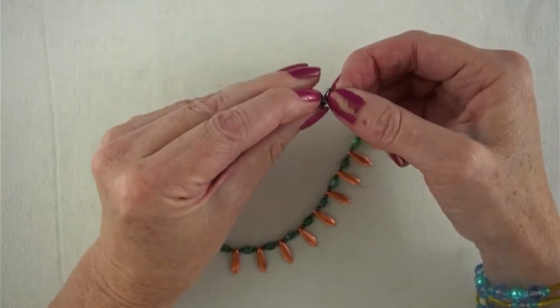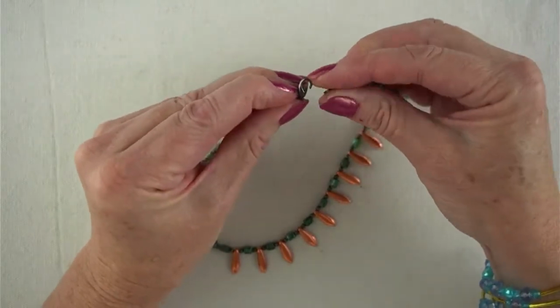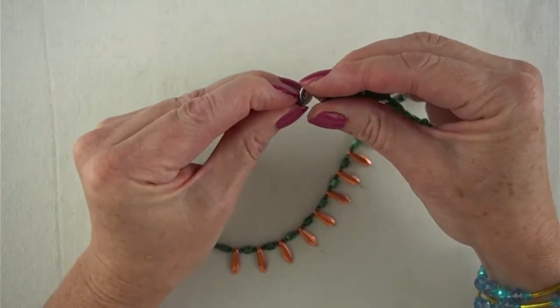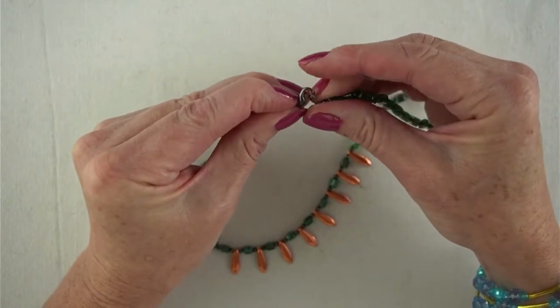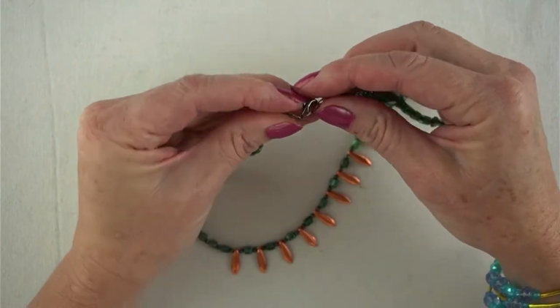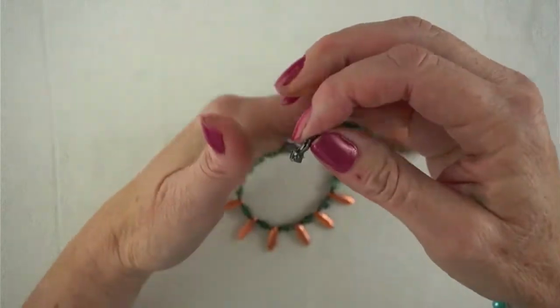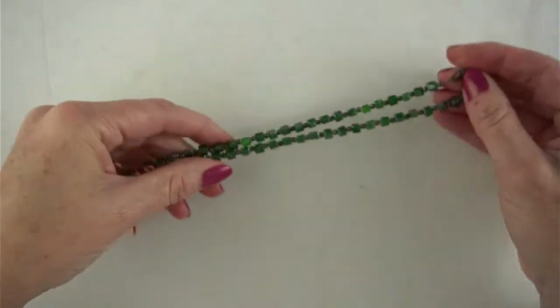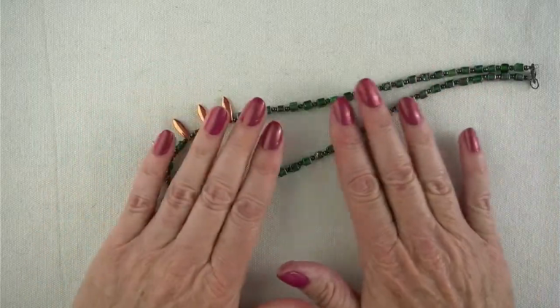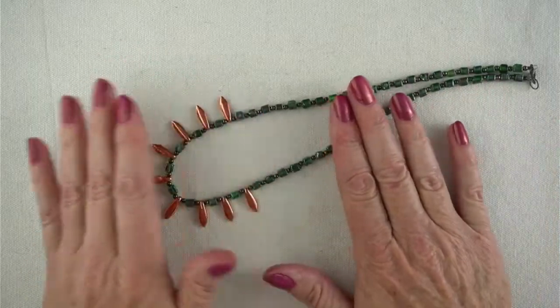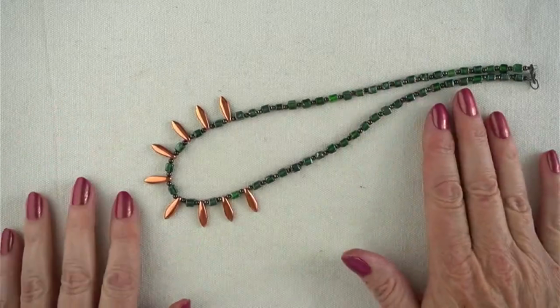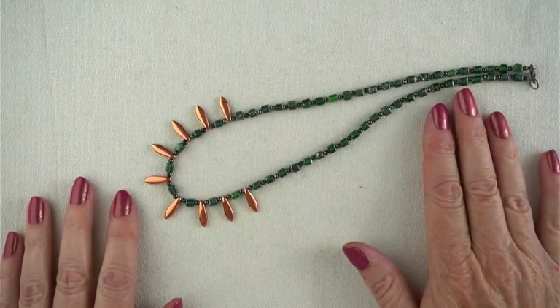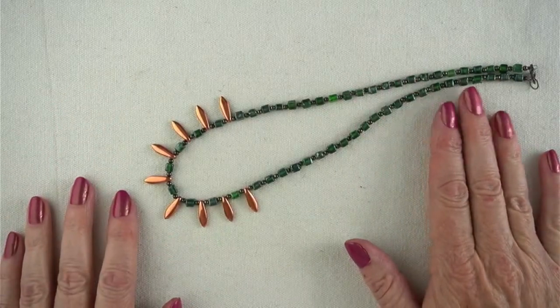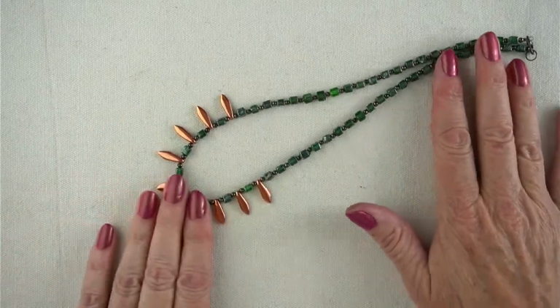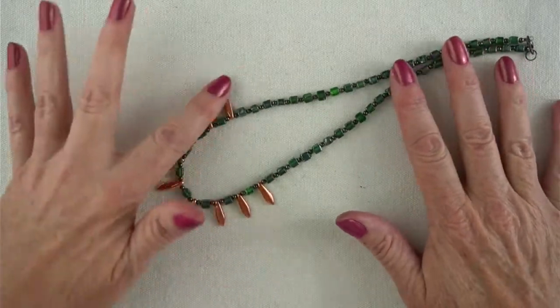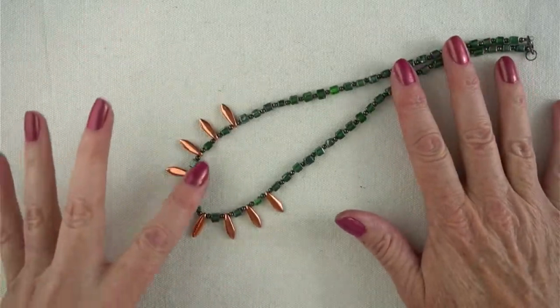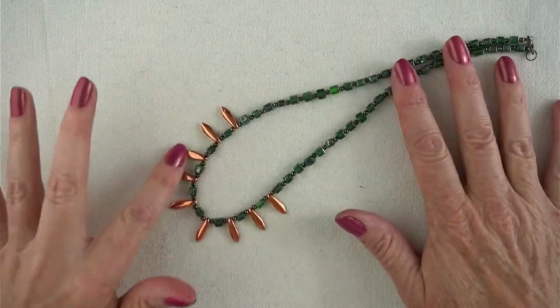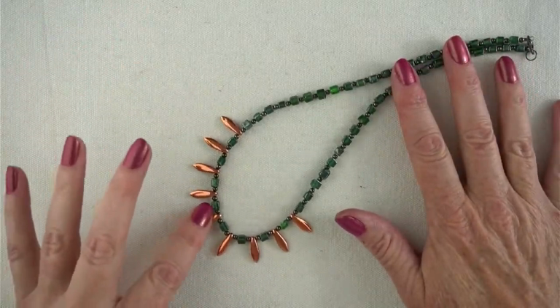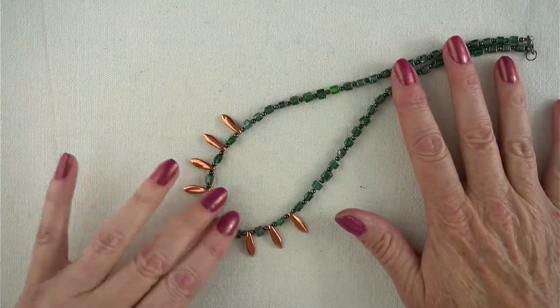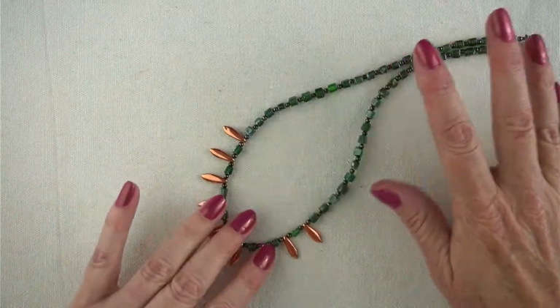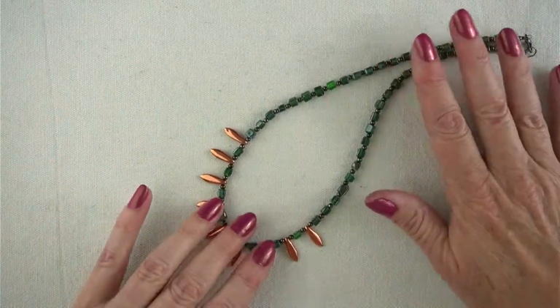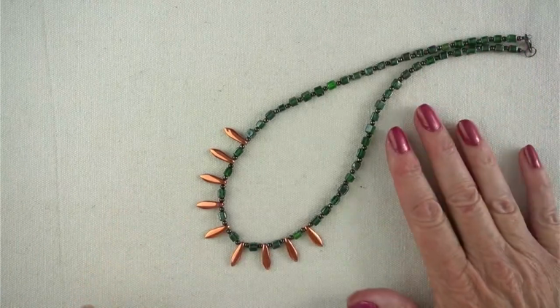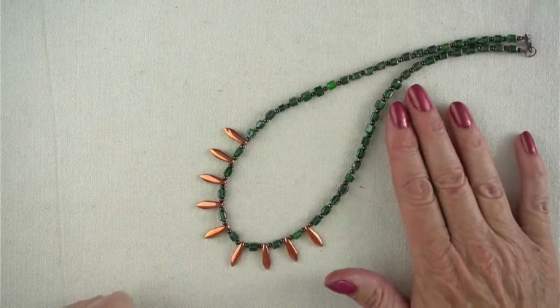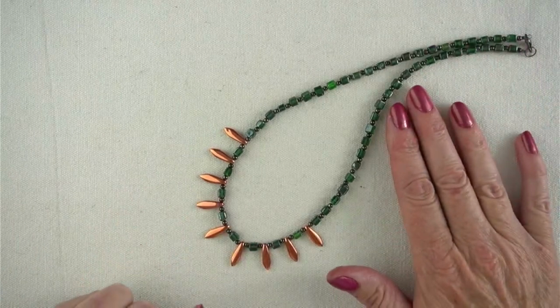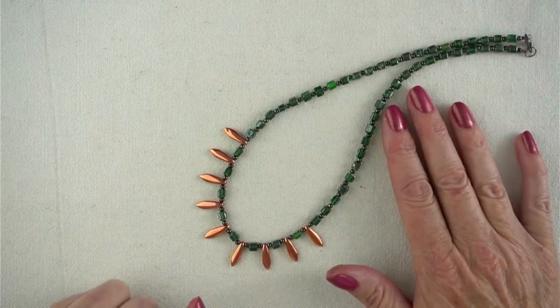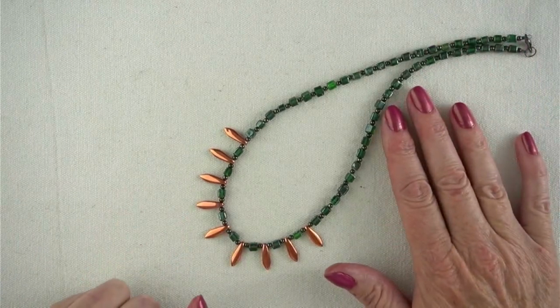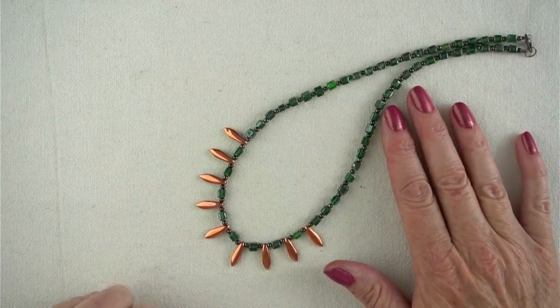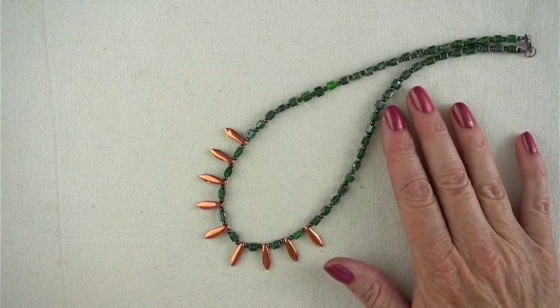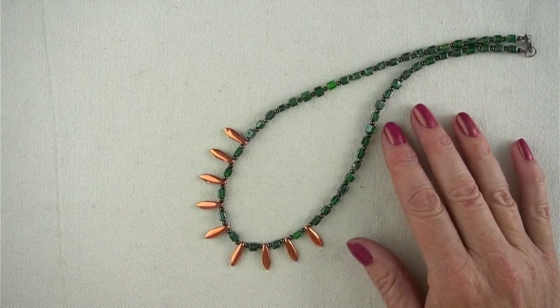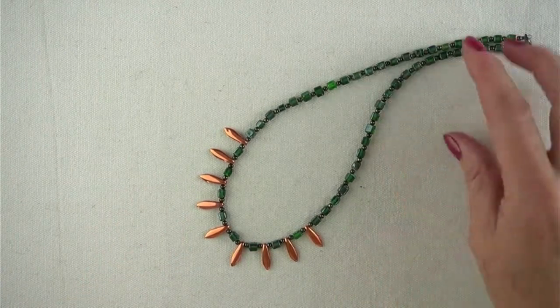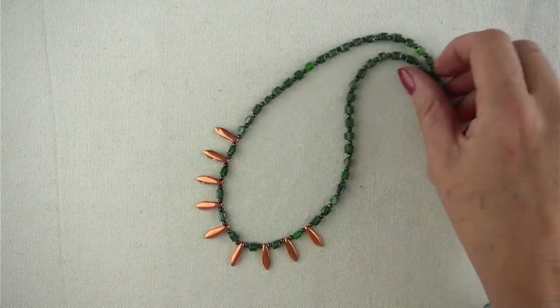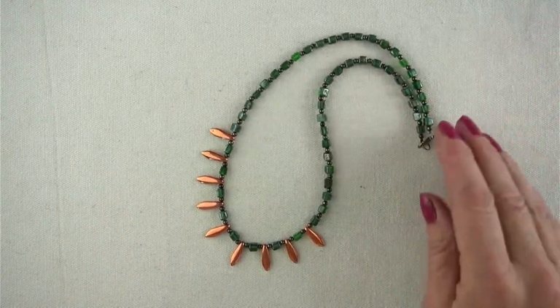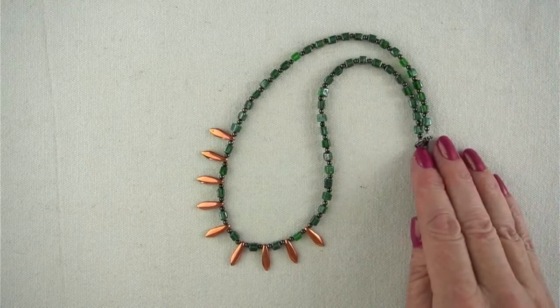There's your necklace. This necklace is actually for a friend's birthday and she's a redhead, so these colours will look amazing on her. I think I'm going to make a pair of earrings to match — so as a bonus for you, I'll make the earrings now.